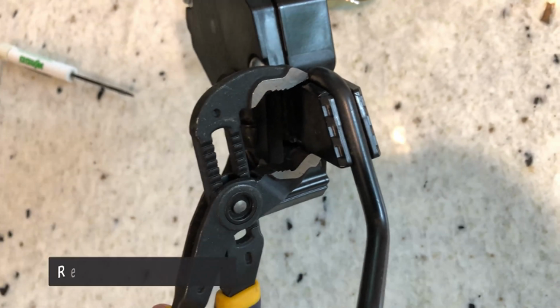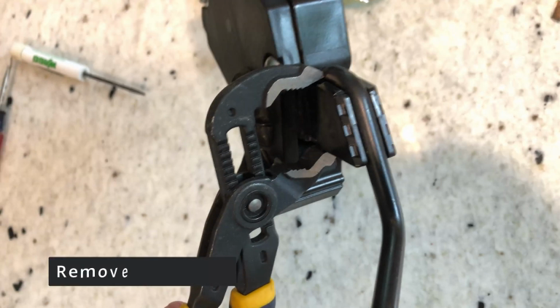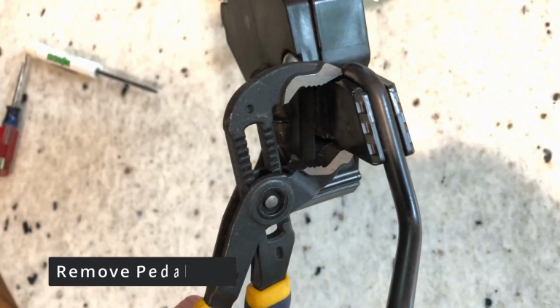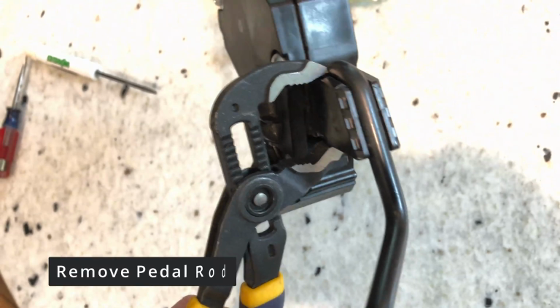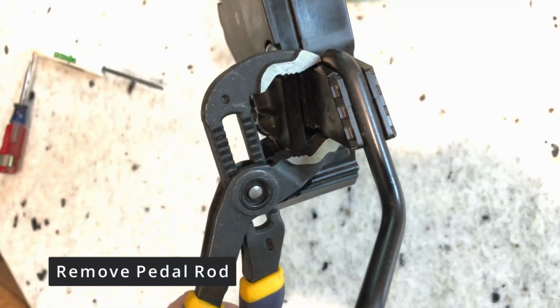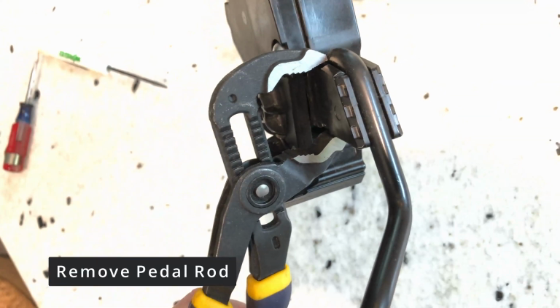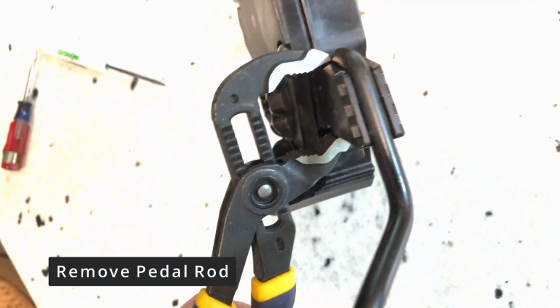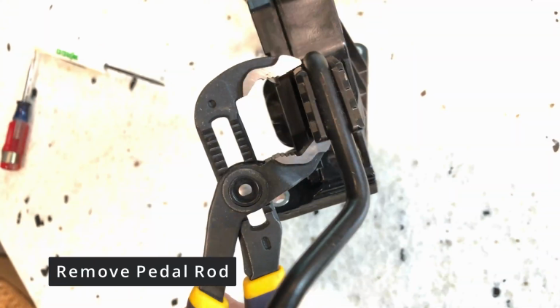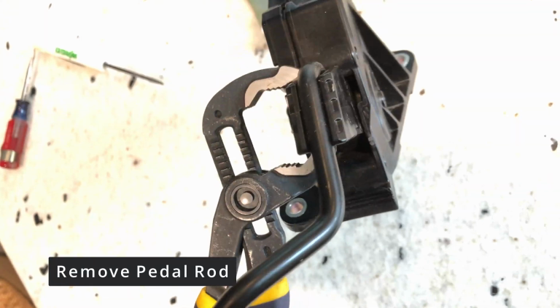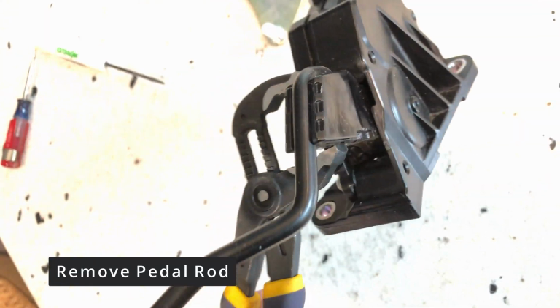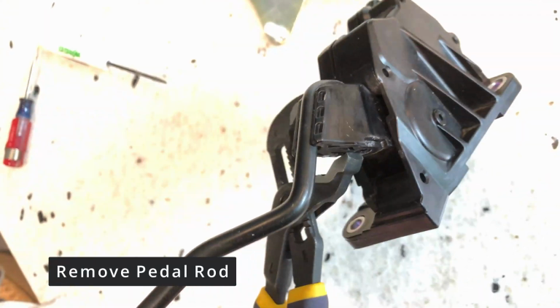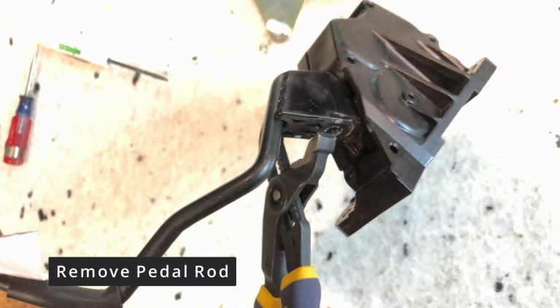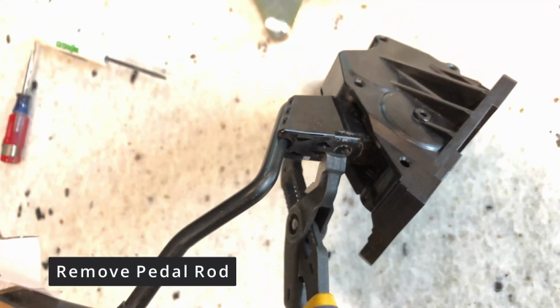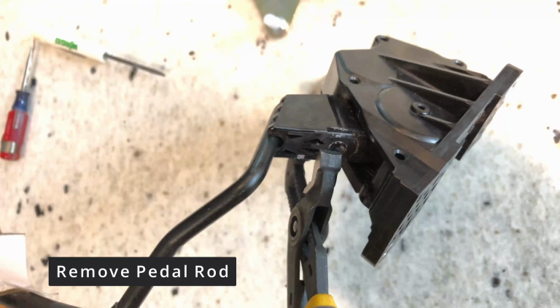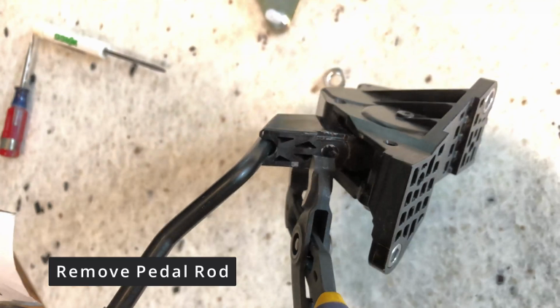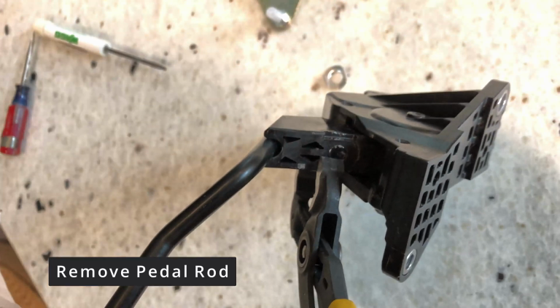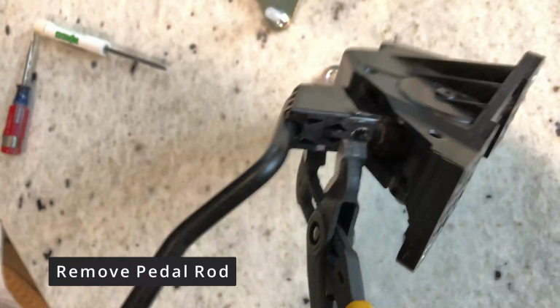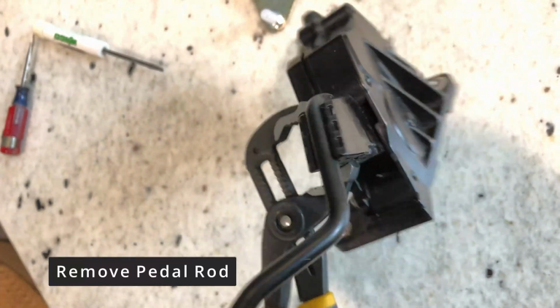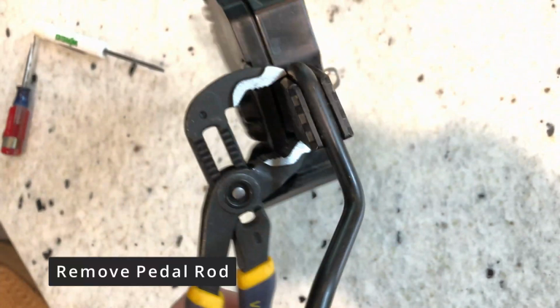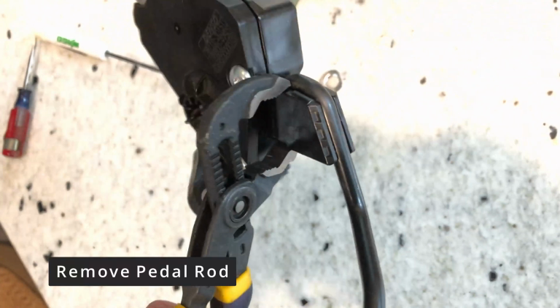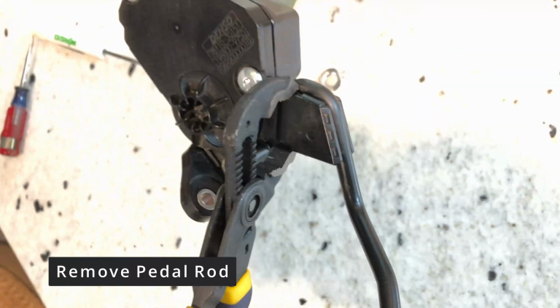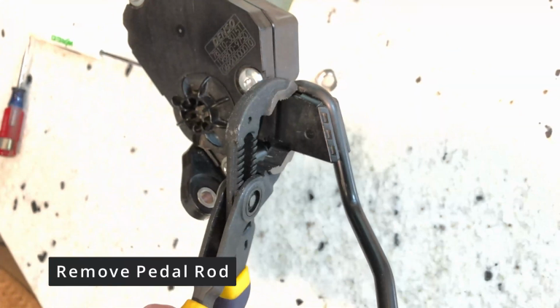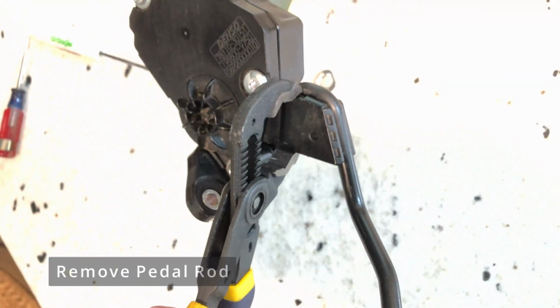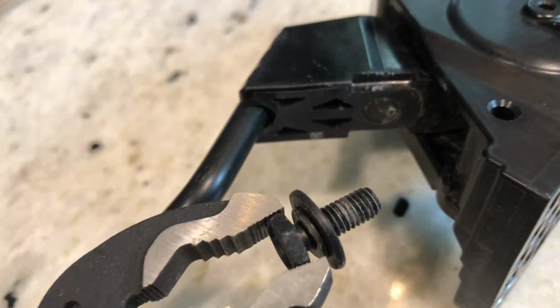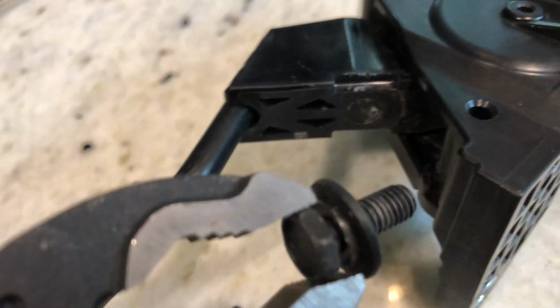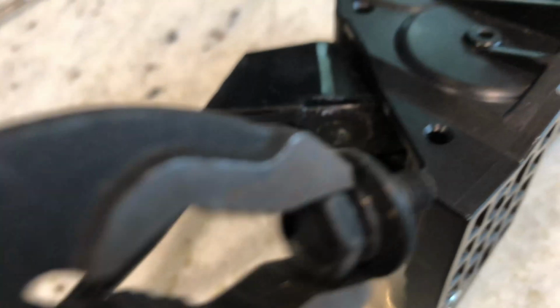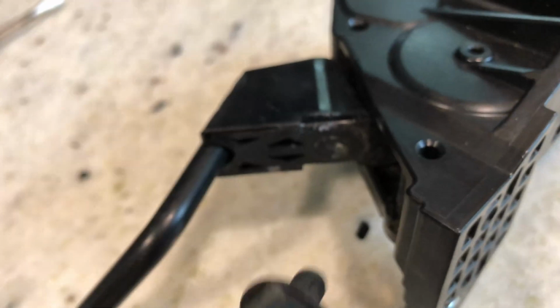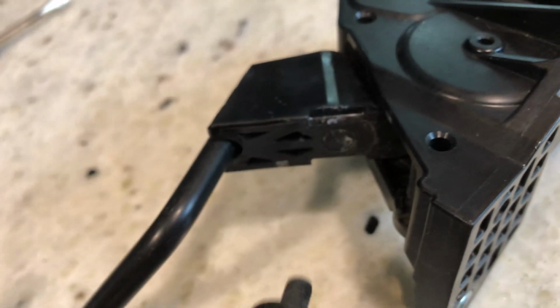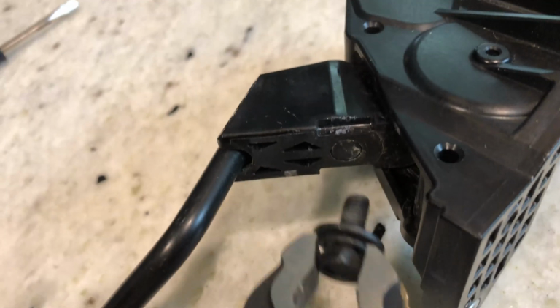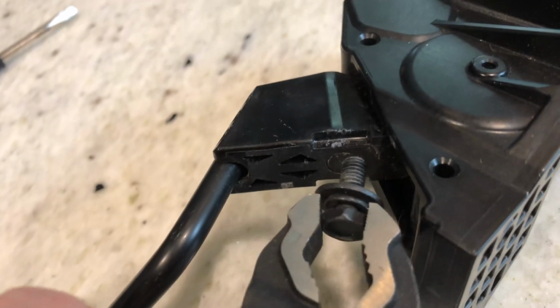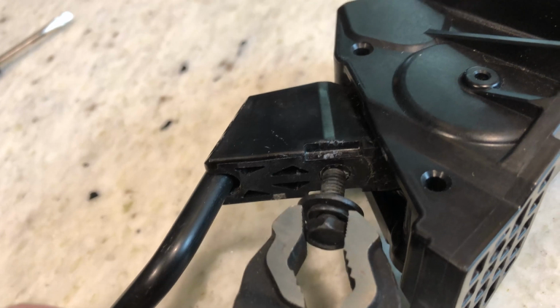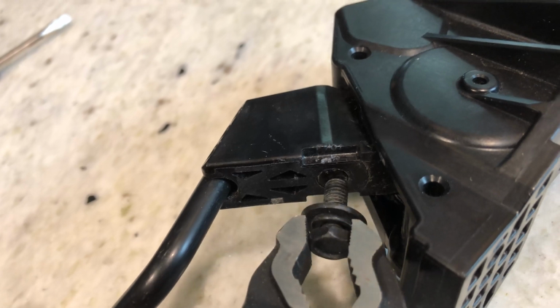Next you will need to remove the pedal rod. I used adjustable pliers to start pushing the rod out. Once it was flush, I used another item such as this M6 bolt to help me push out the rest of the rod.